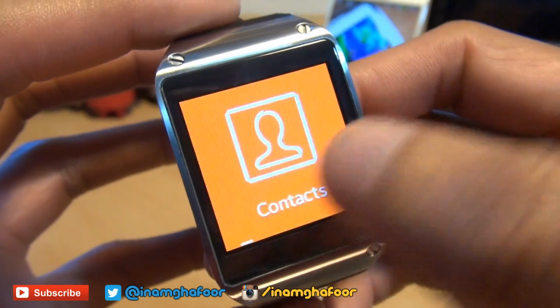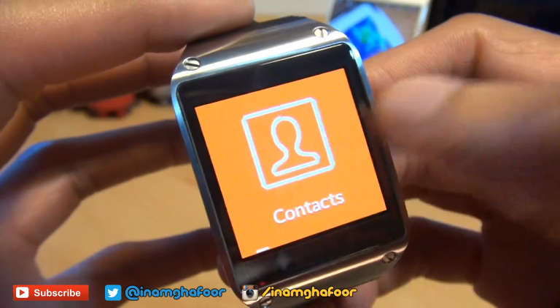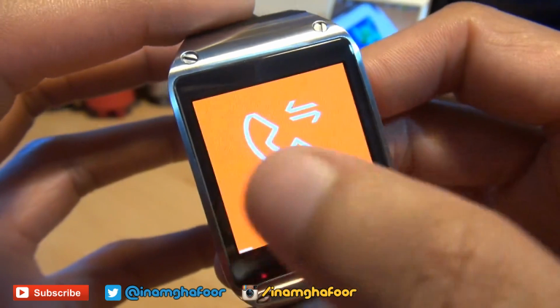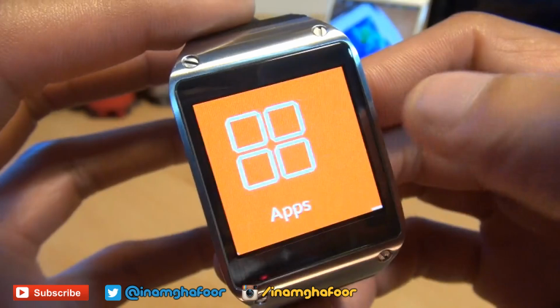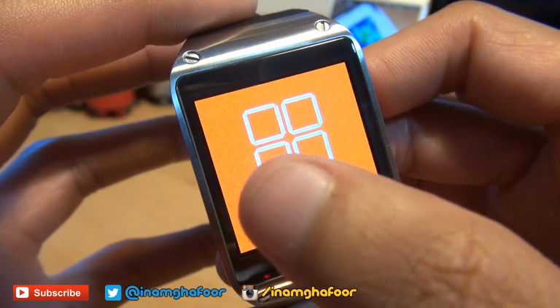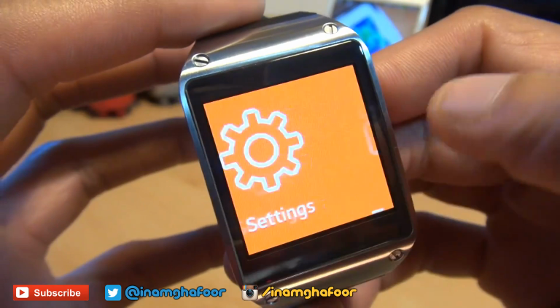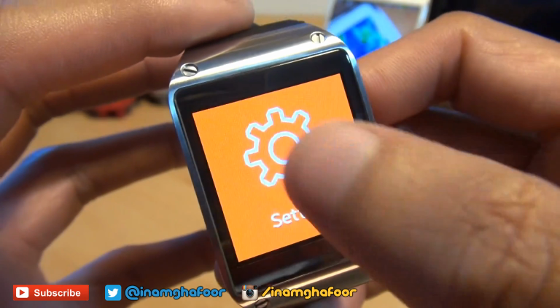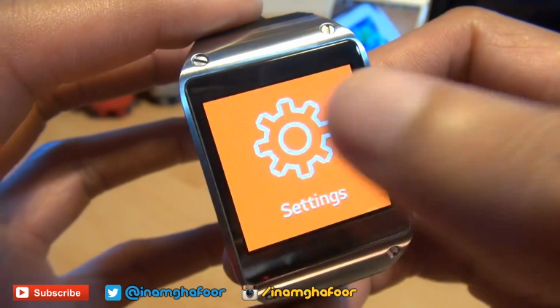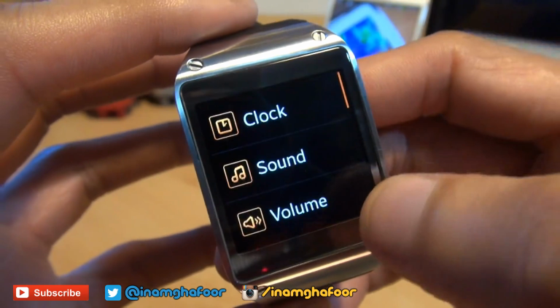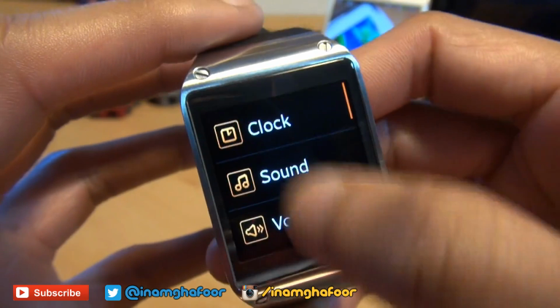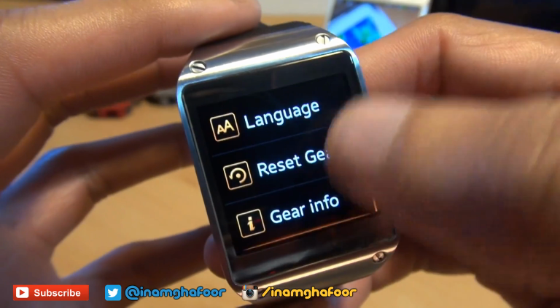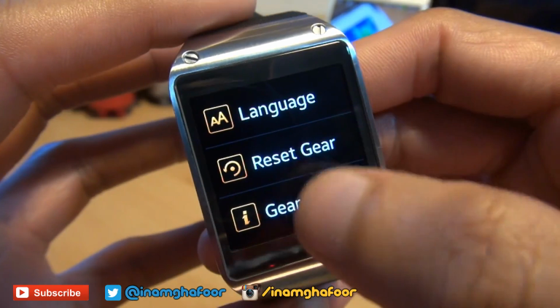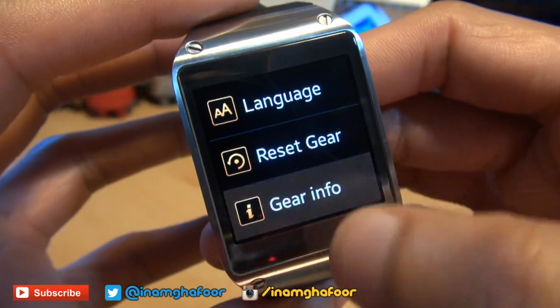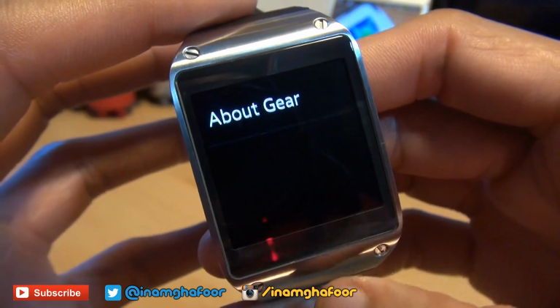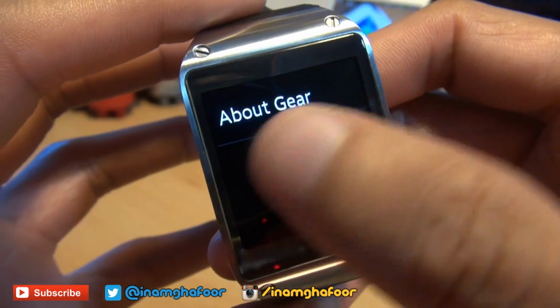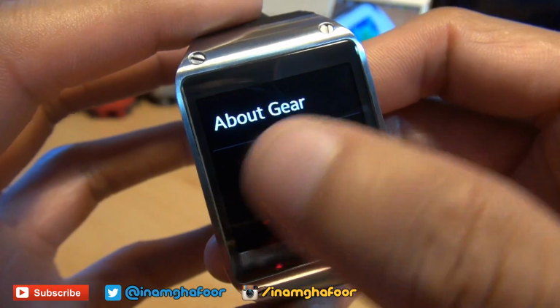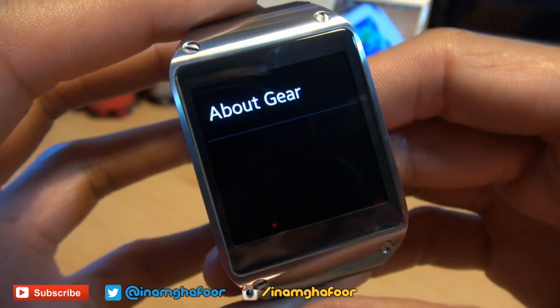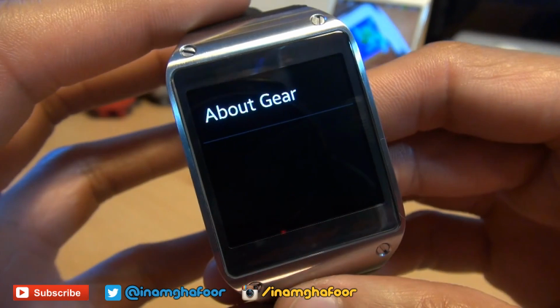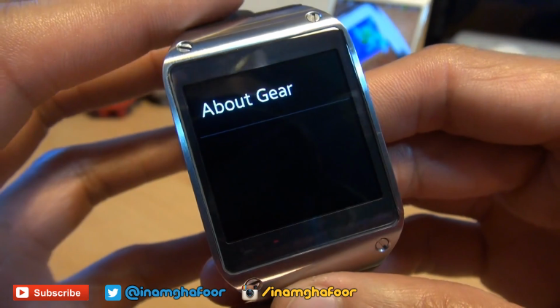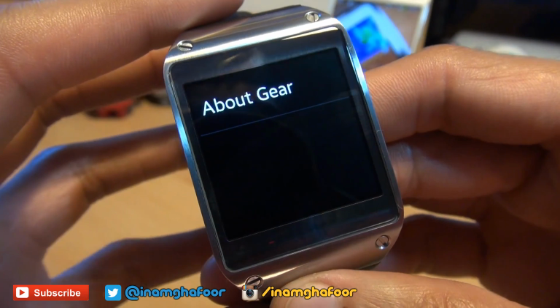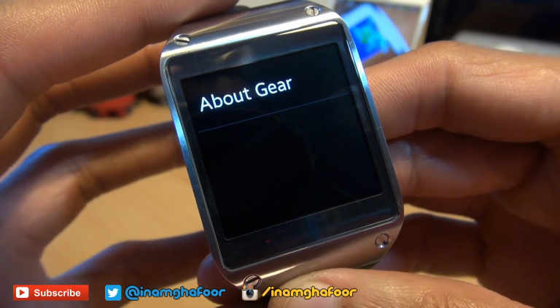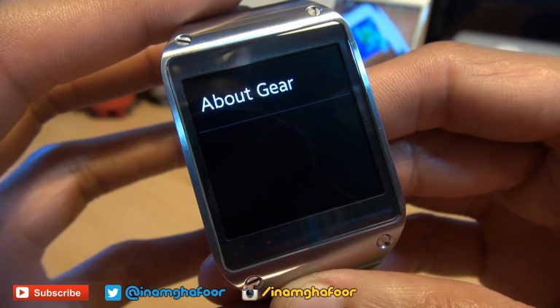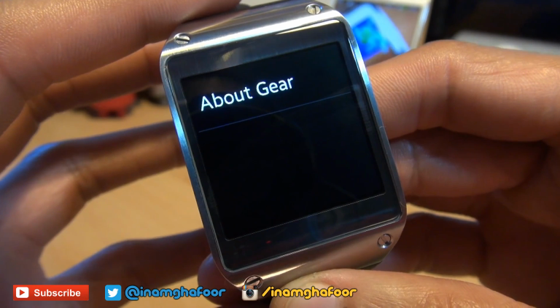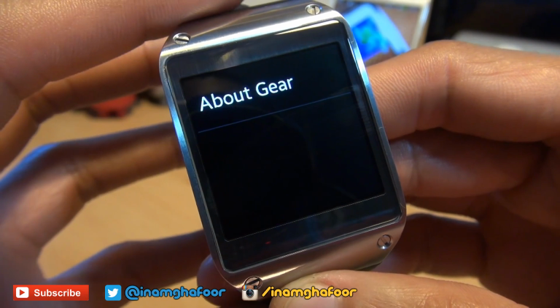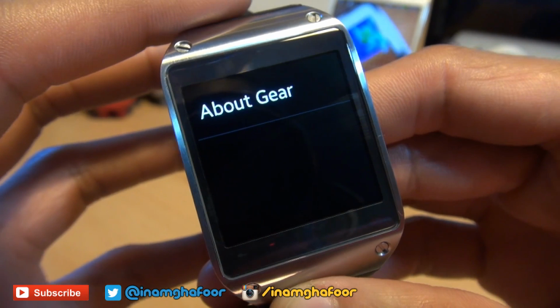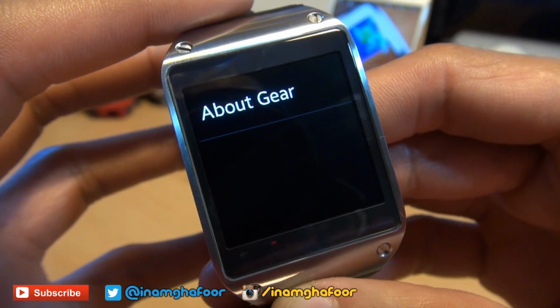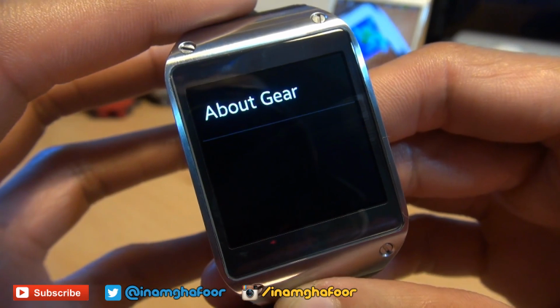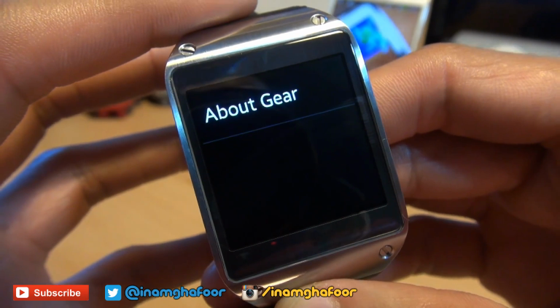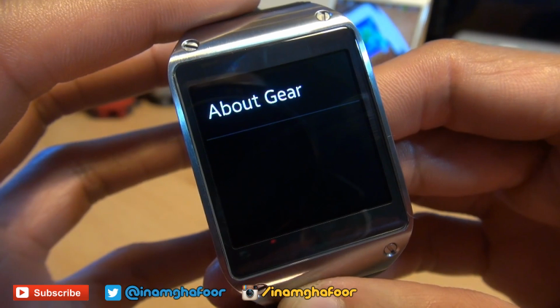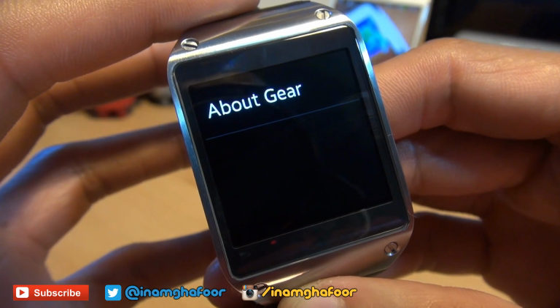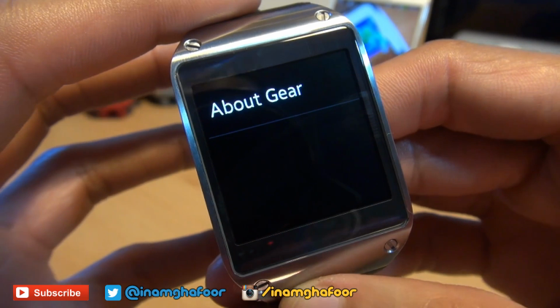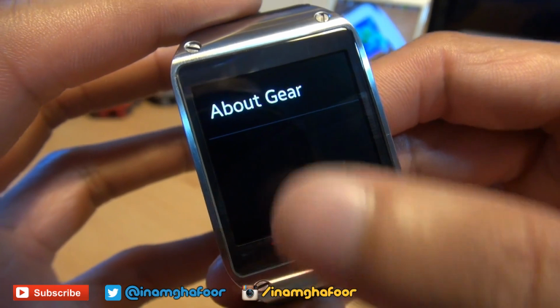it's no longer found under Settings and then Gear Info. There used to be a little tick box there but it's disappeared after the latest update. Now you can enable it in the same way as you do on a smartphone.